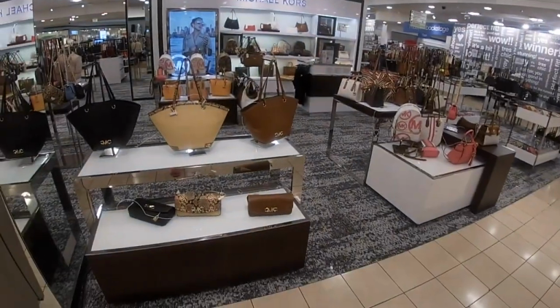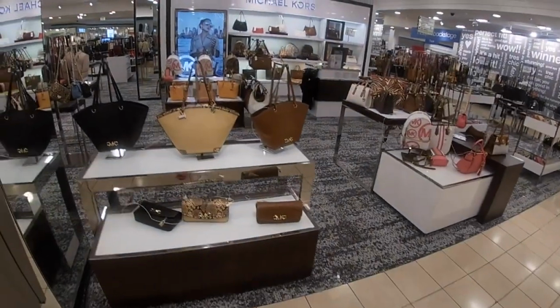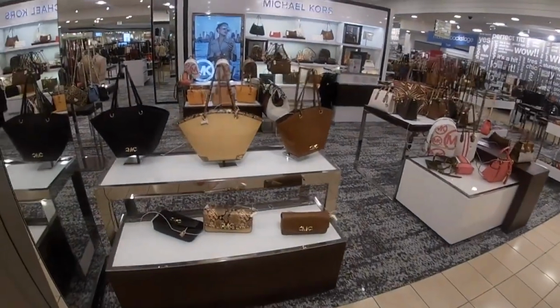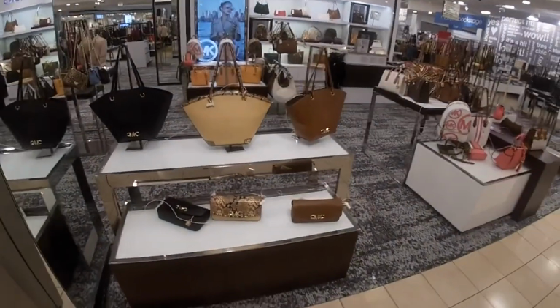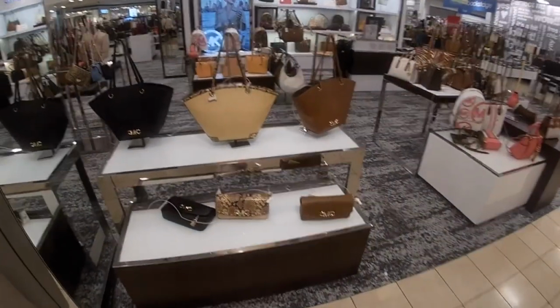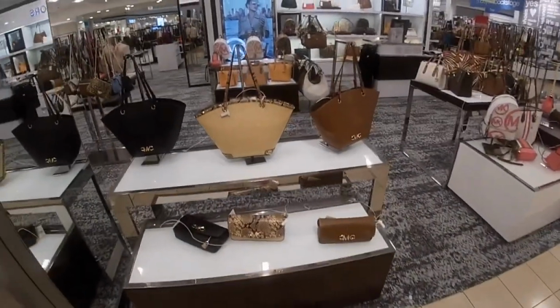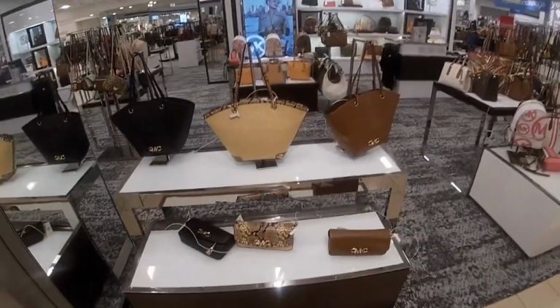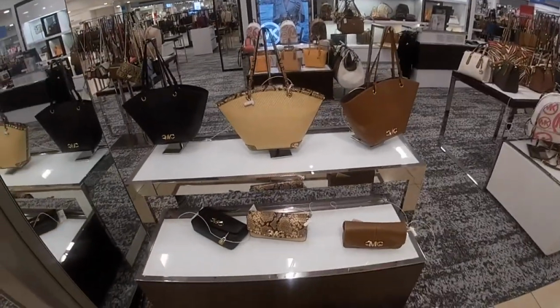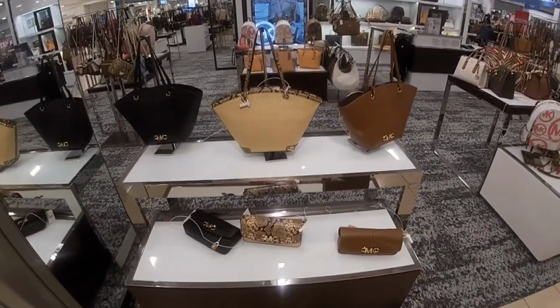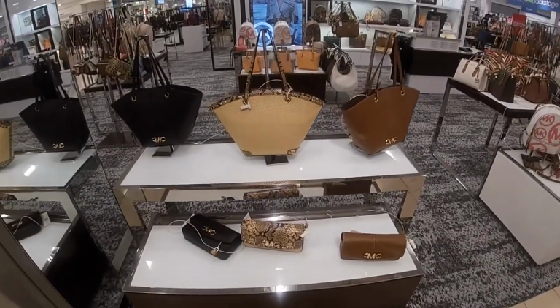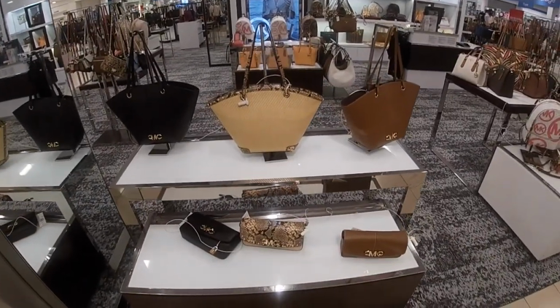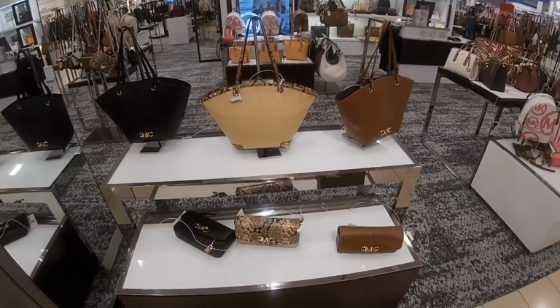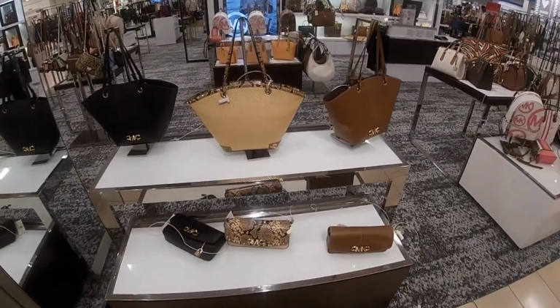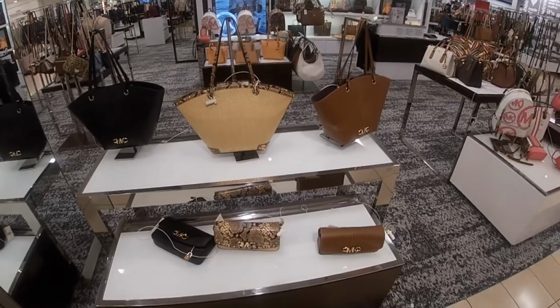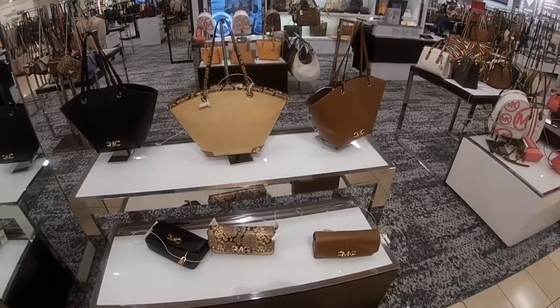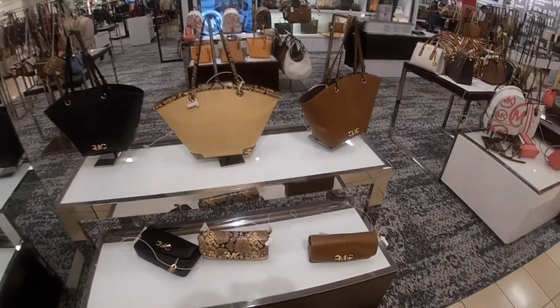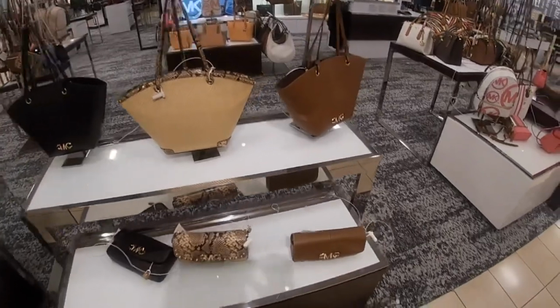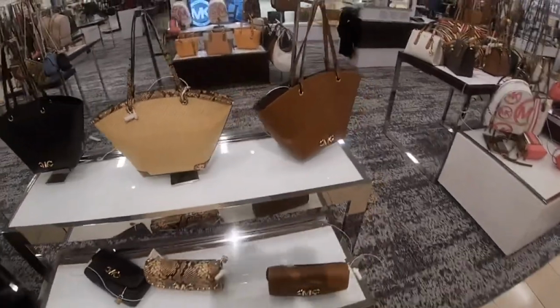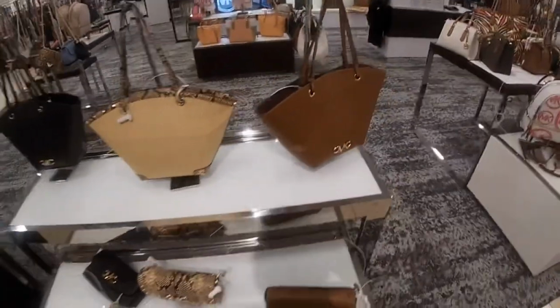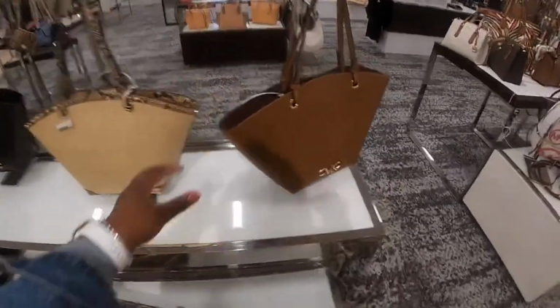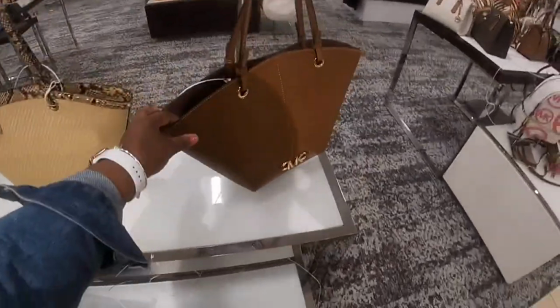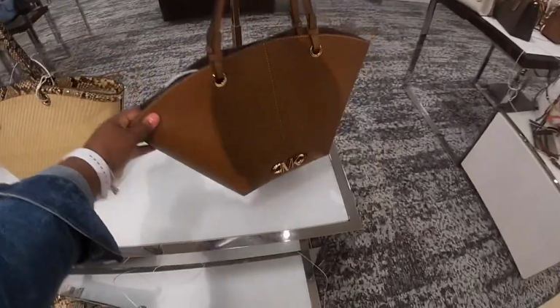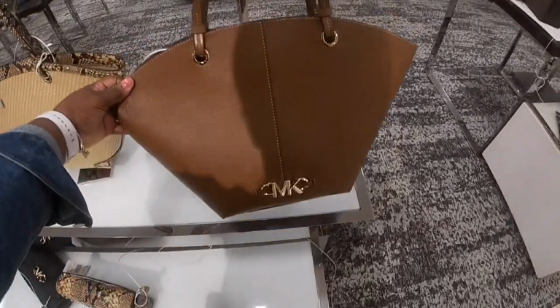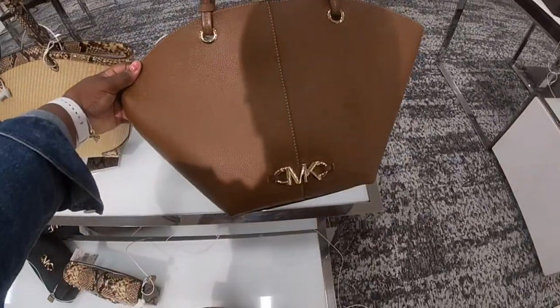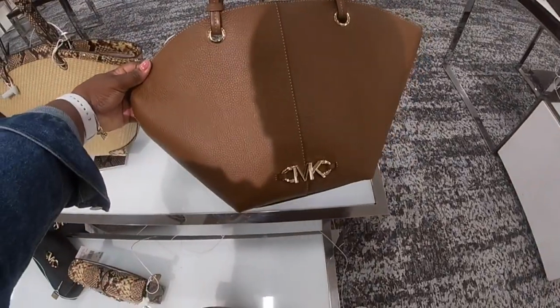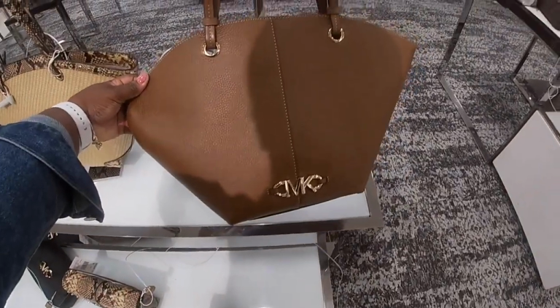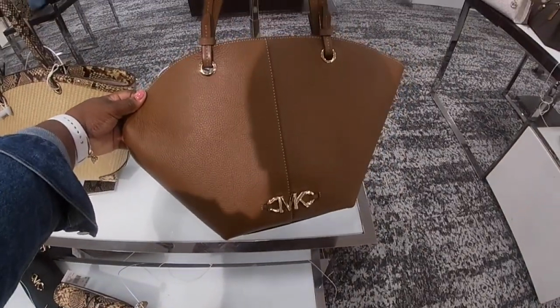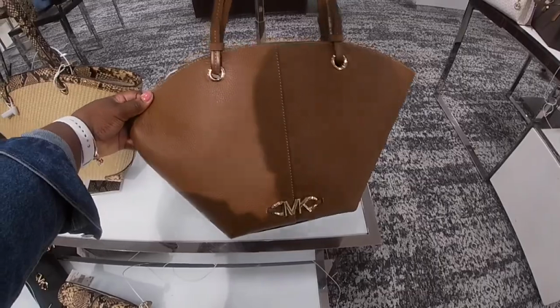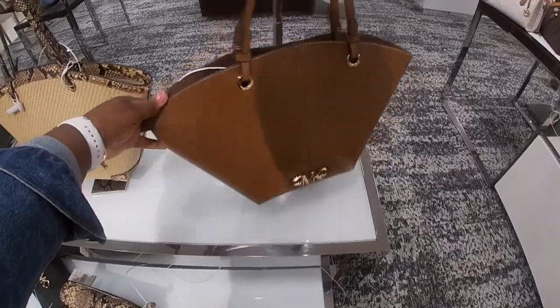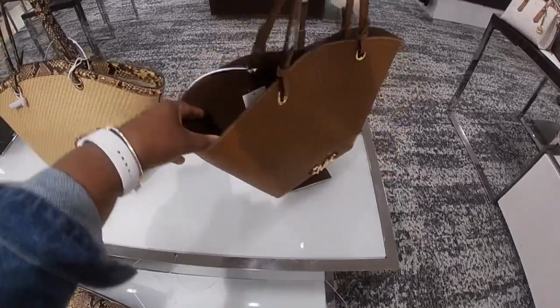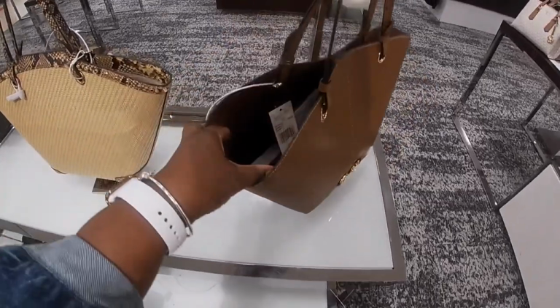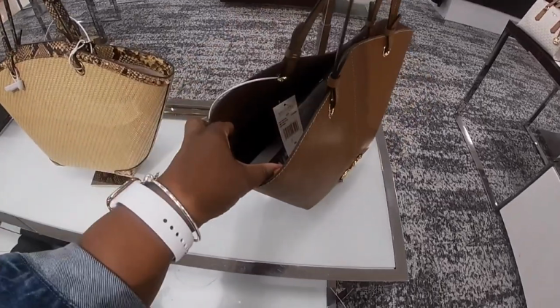Hey everybody, welcome back to Shawnee's Shopping Saga. I am still inside of Macy's and I'm just going to show you some of the new bags. This is pretty Michael Kors. We're going to start off in the Michael Kors section.